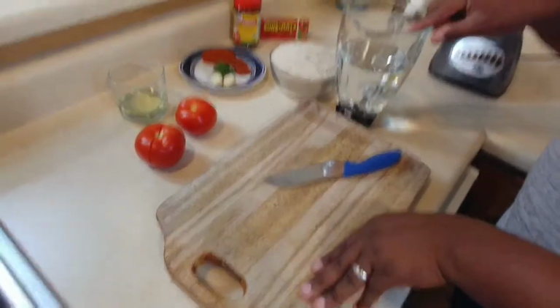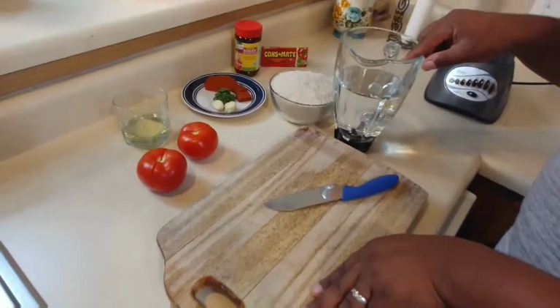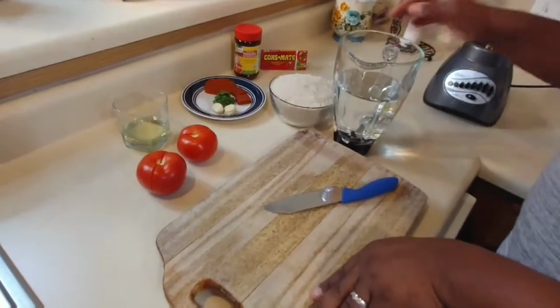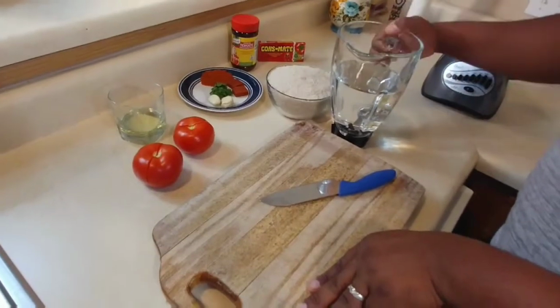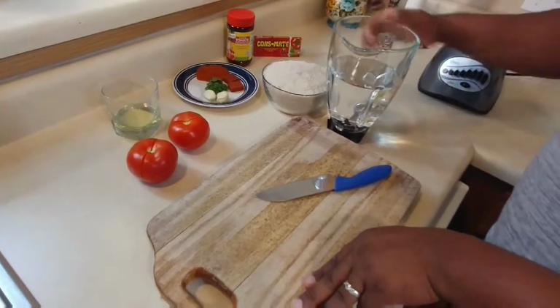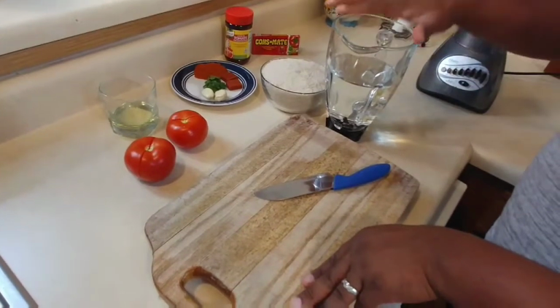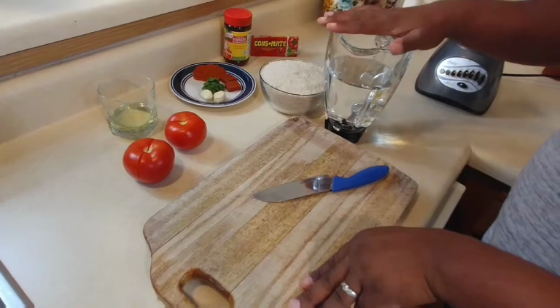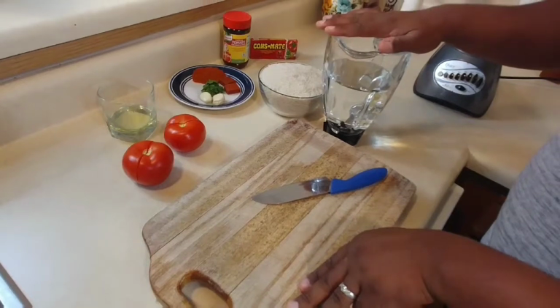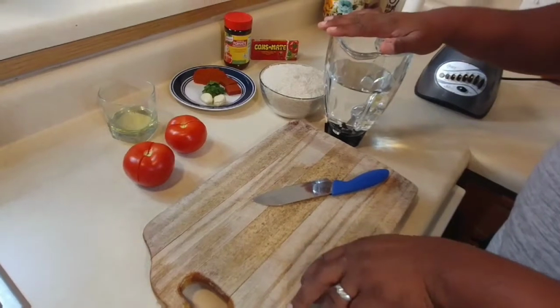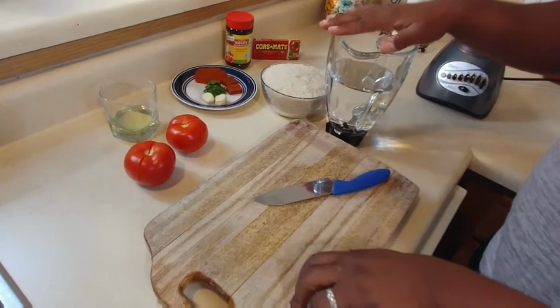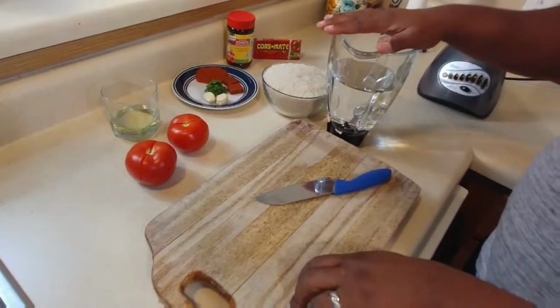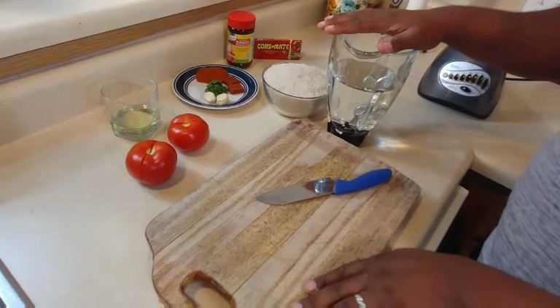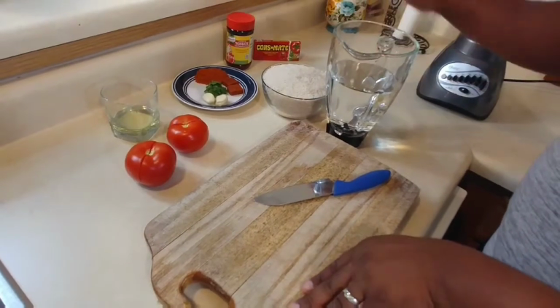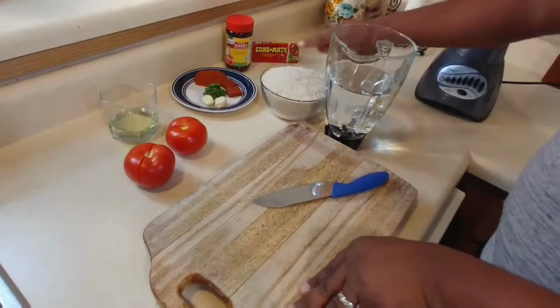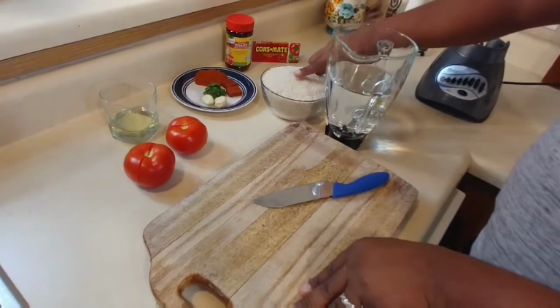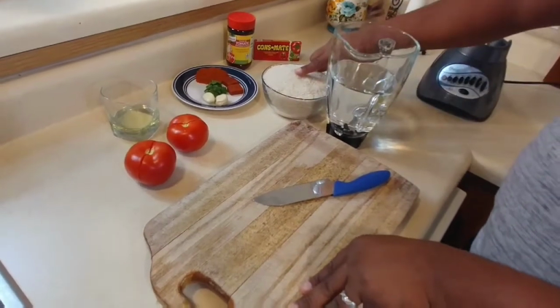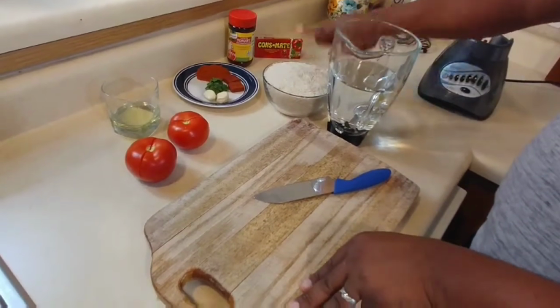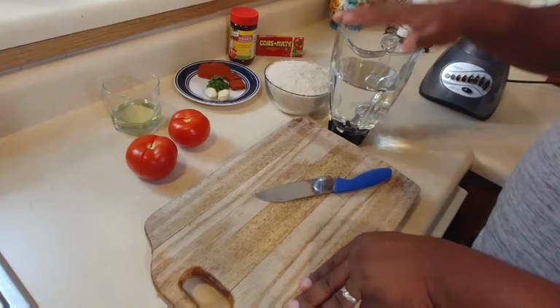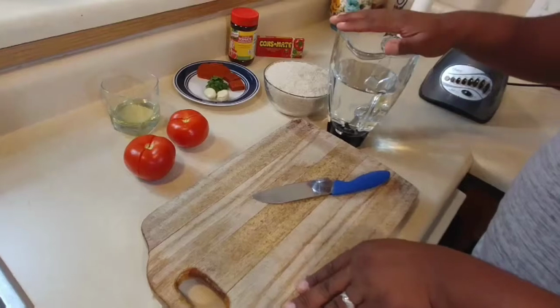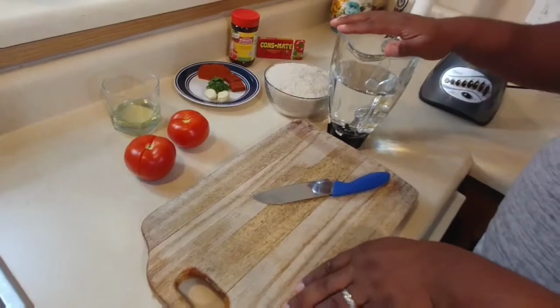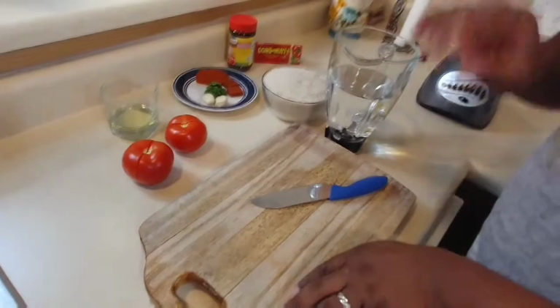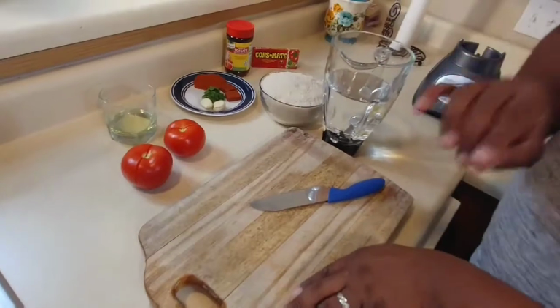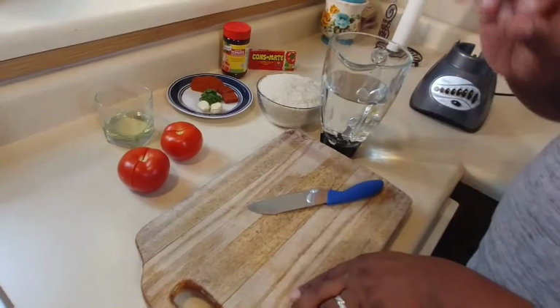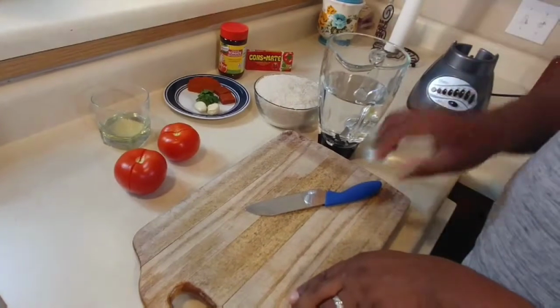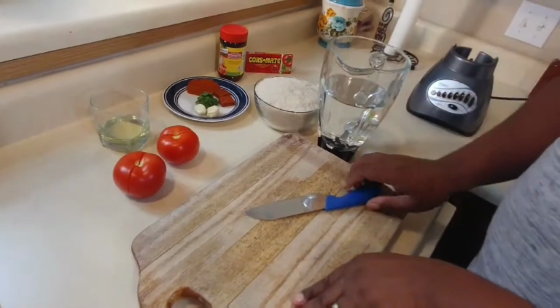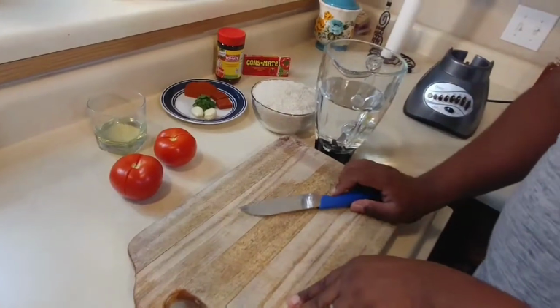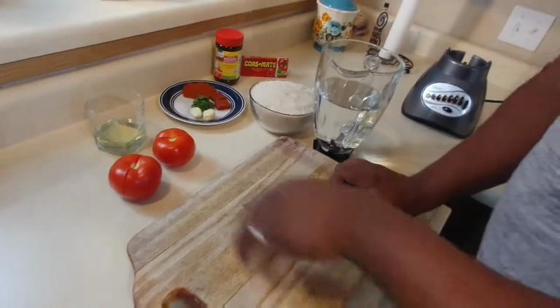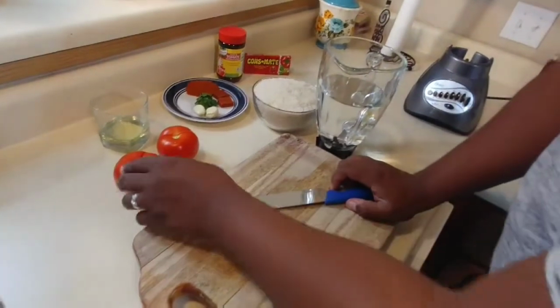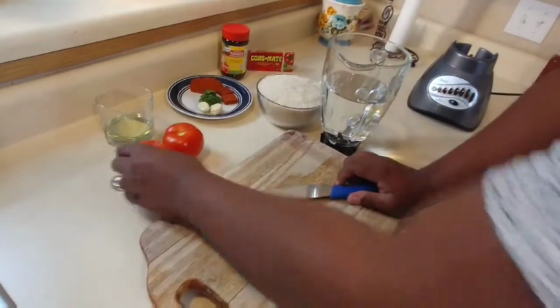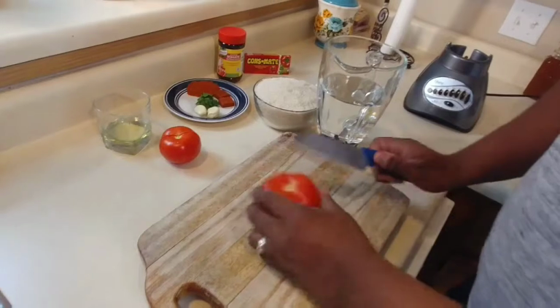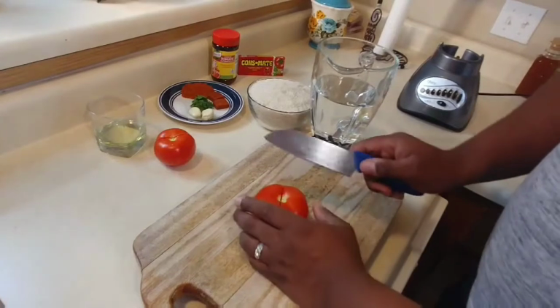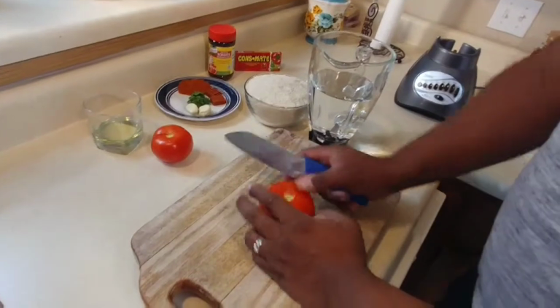We are going to pour three cups of water into the blender cup. The reason is because I'm using two cups of rice, so you always want to have a little bit more water than the amount of rice you have.